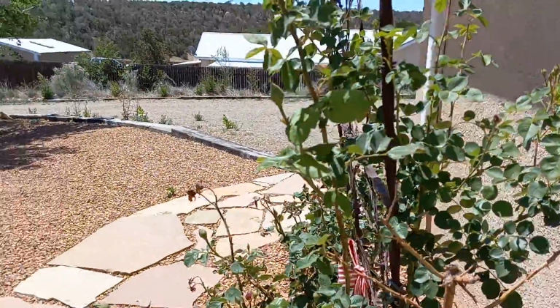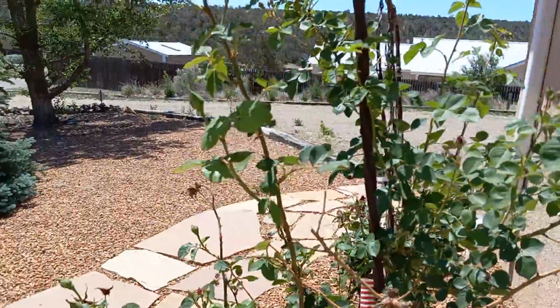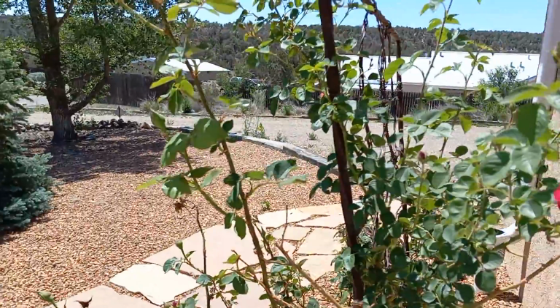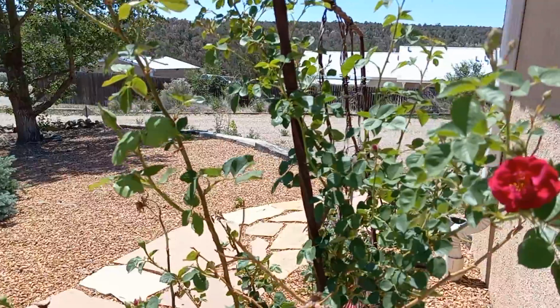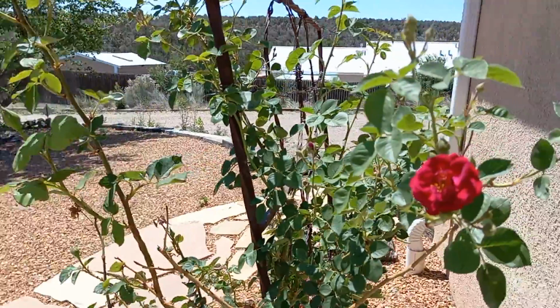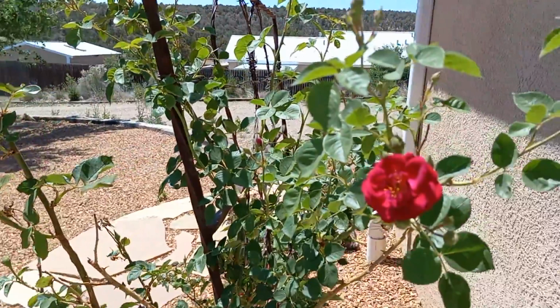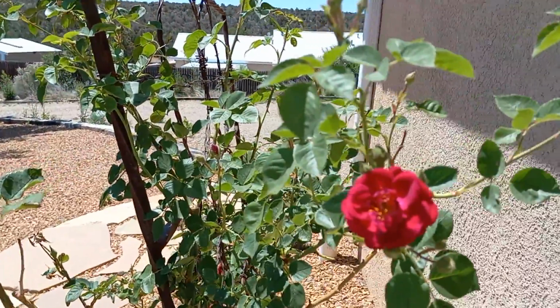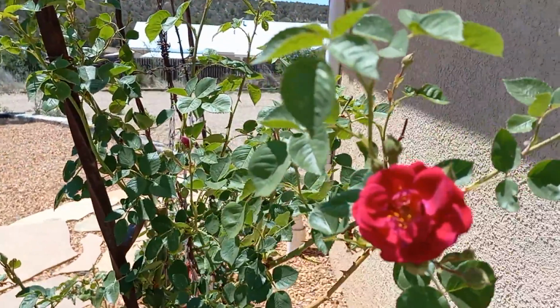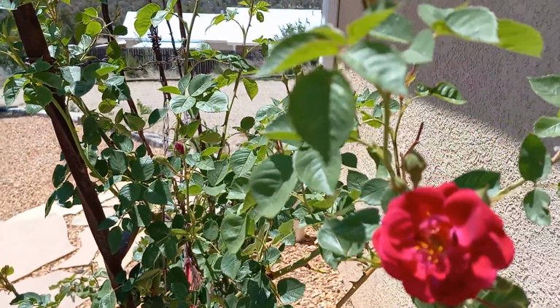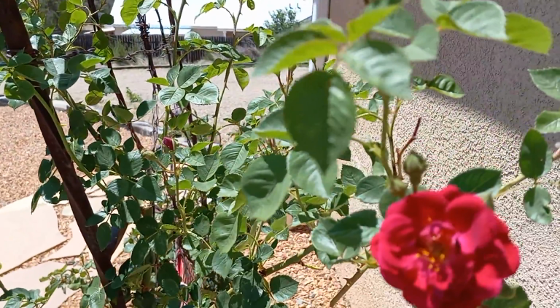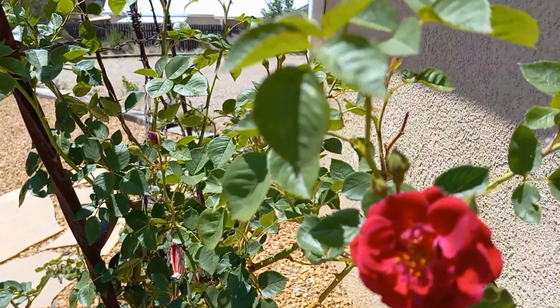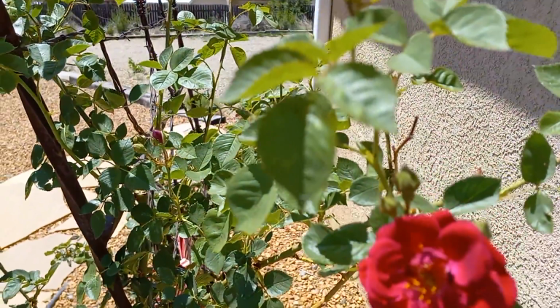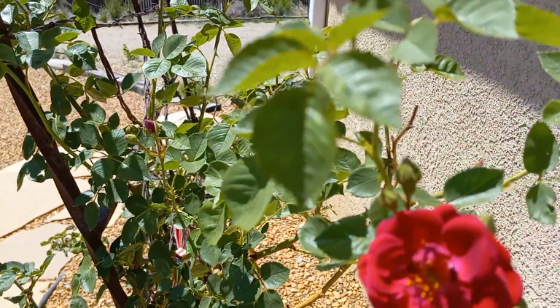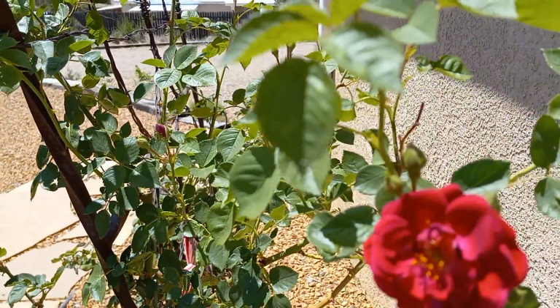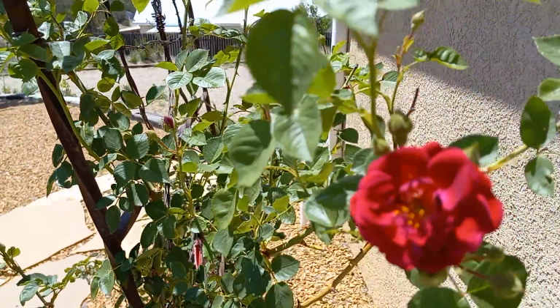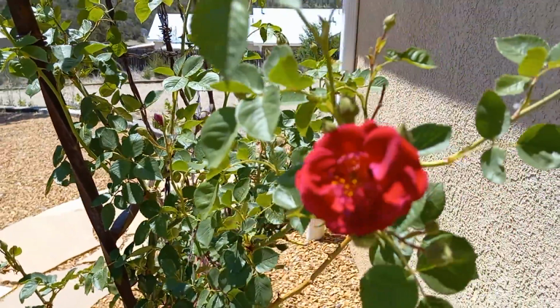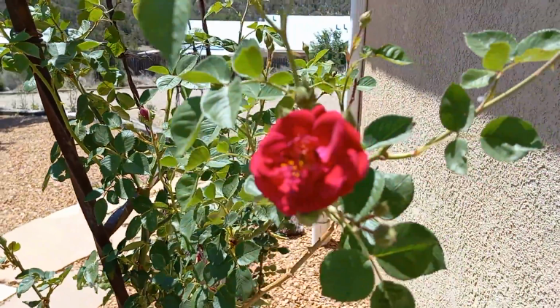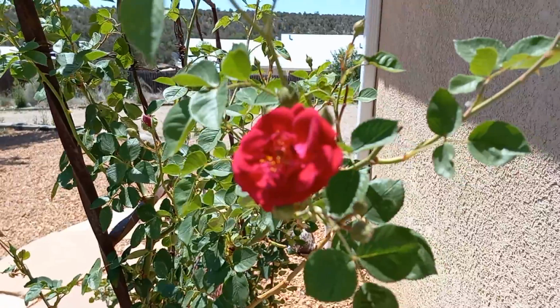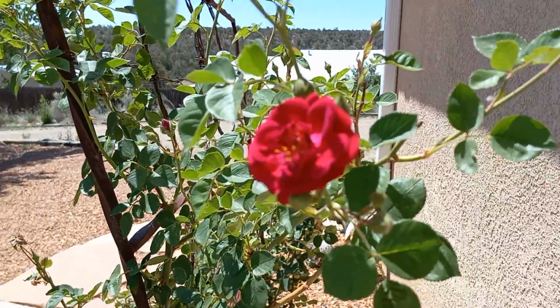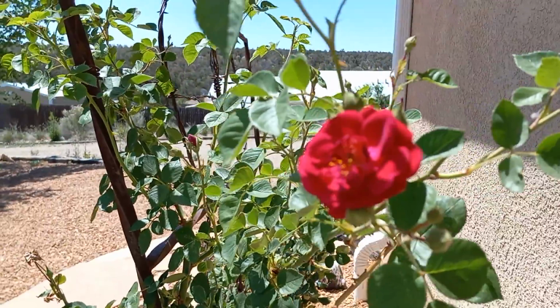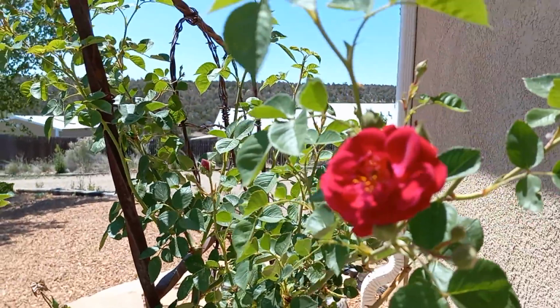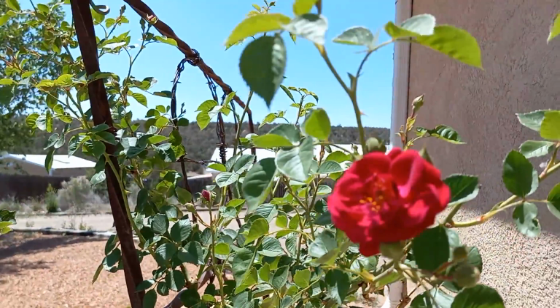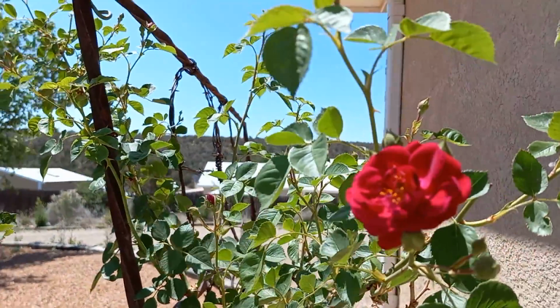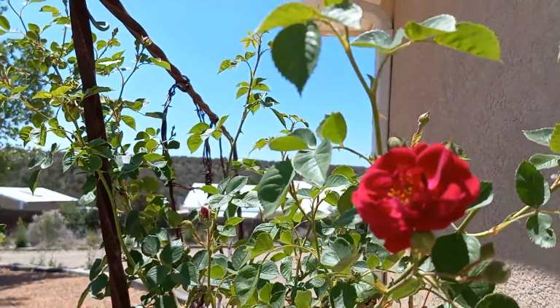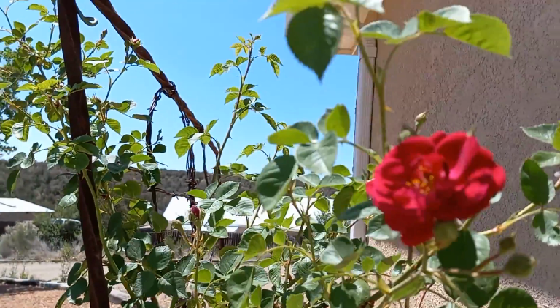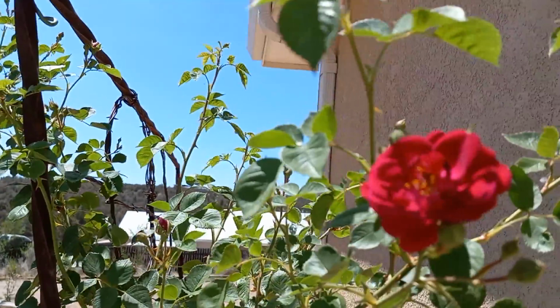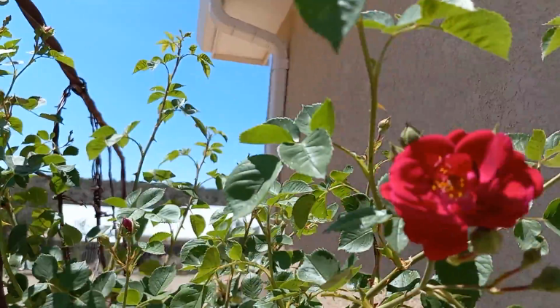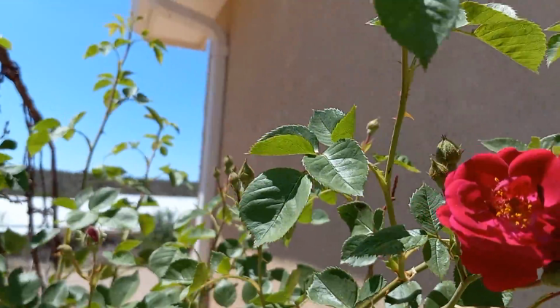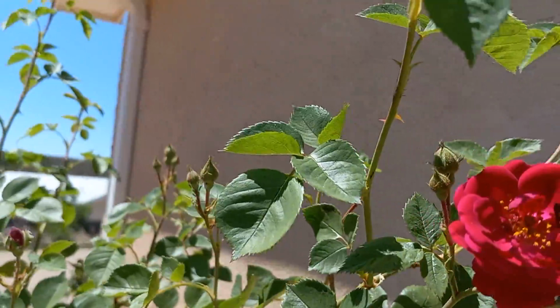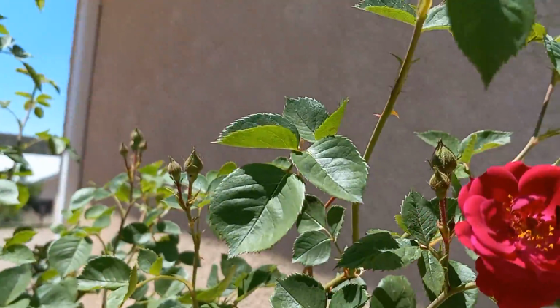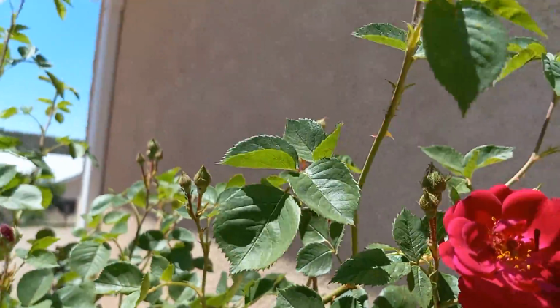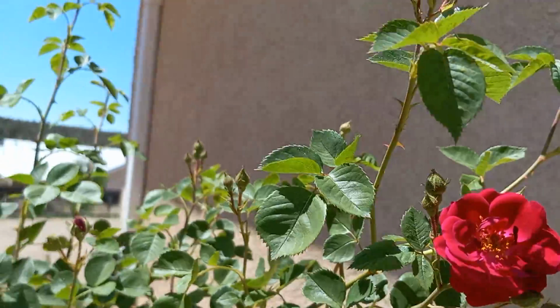I've been adding pond water from the koi fish pond to the rose bed, to the rose garden, and here are the results — beautiful.